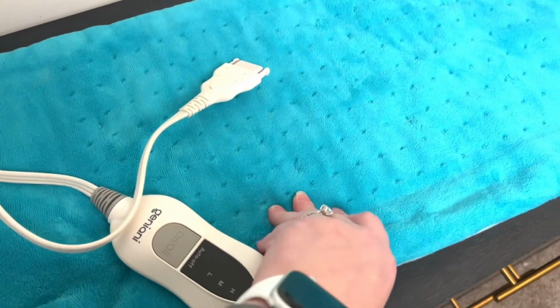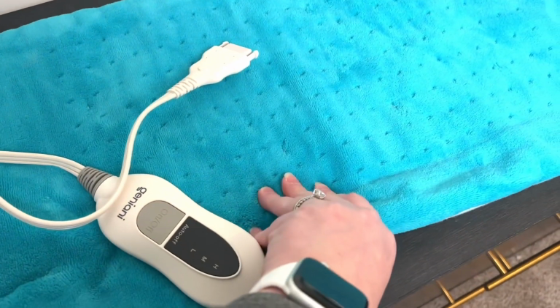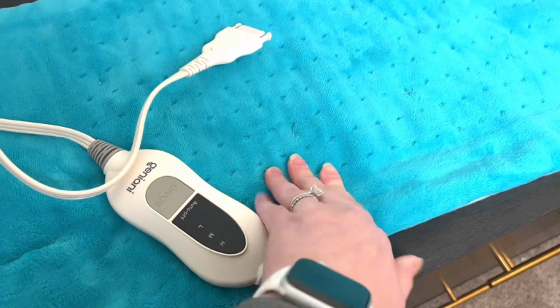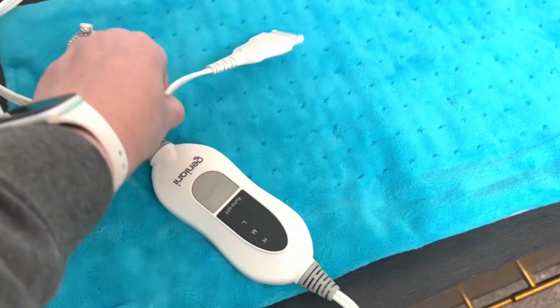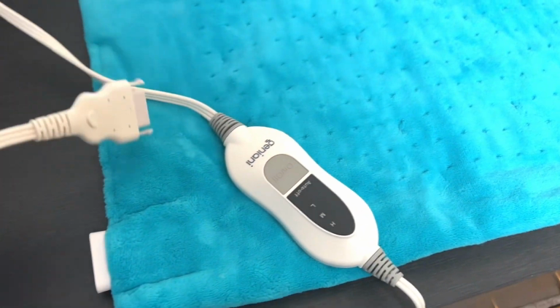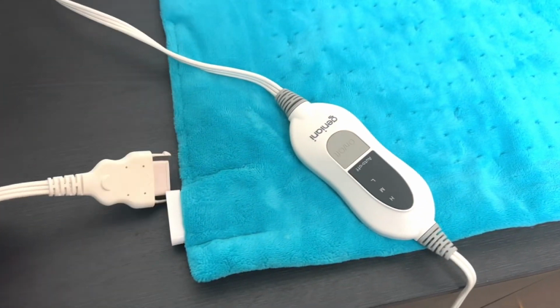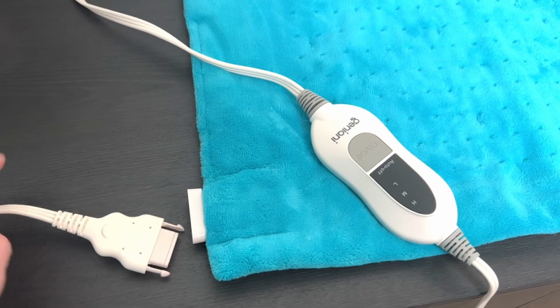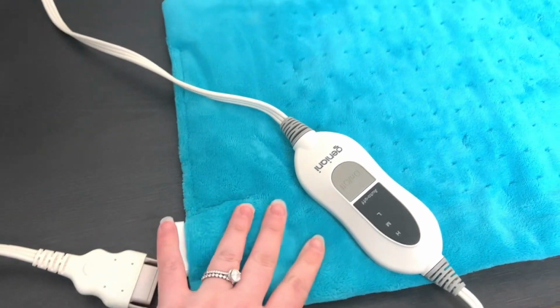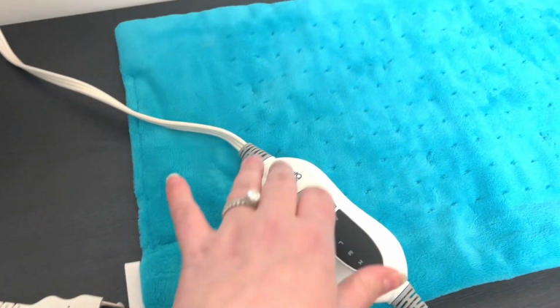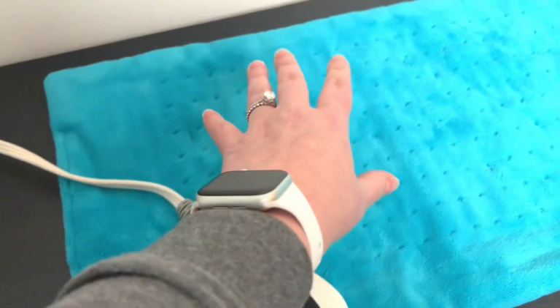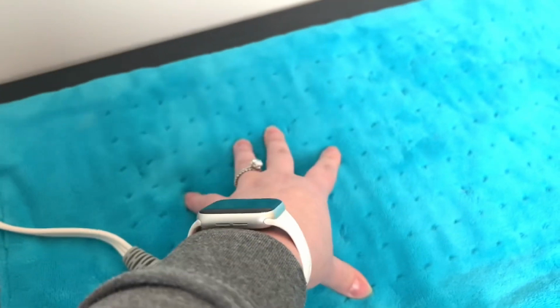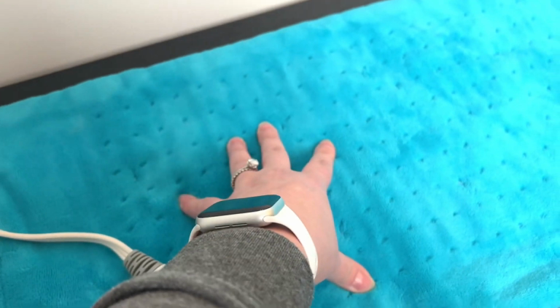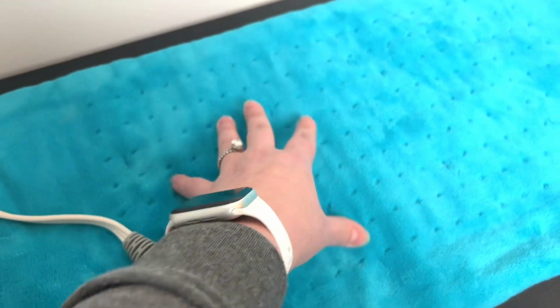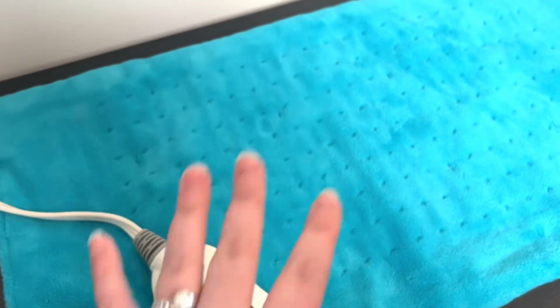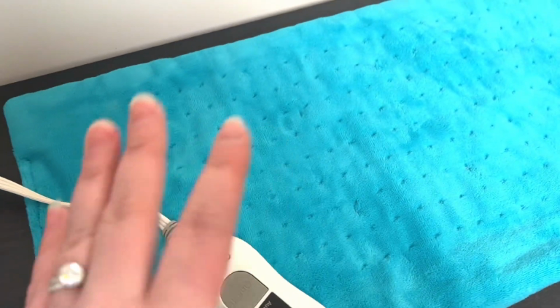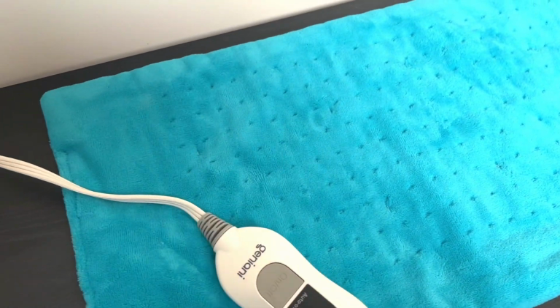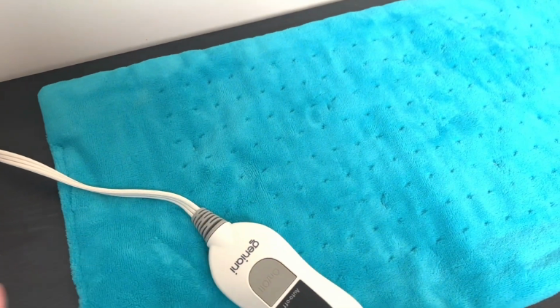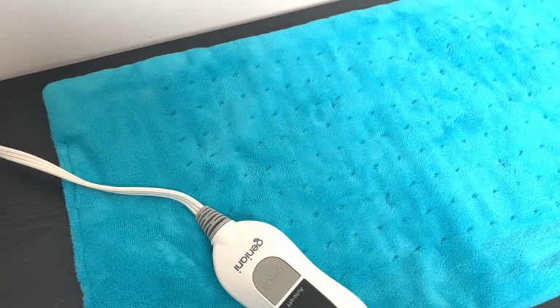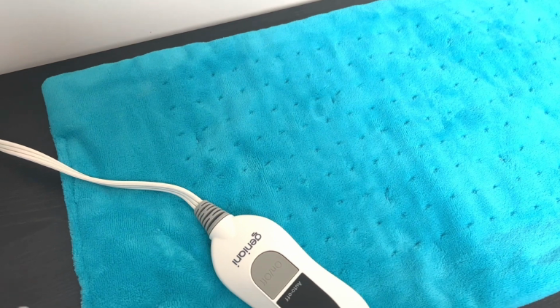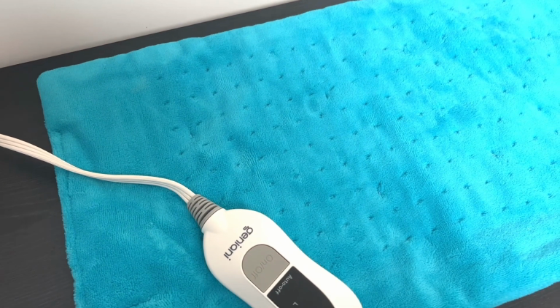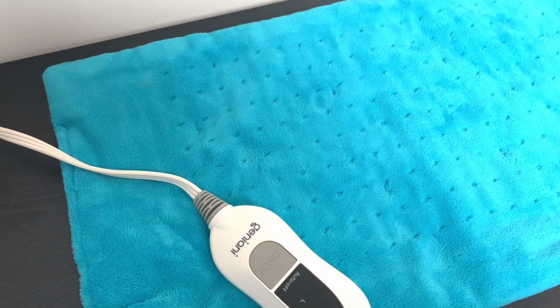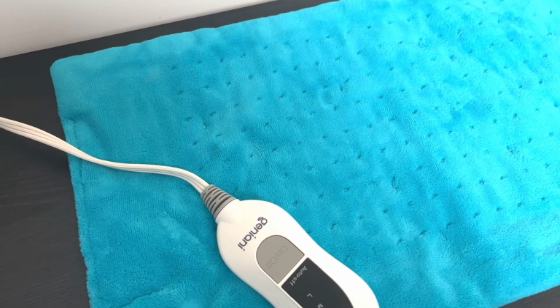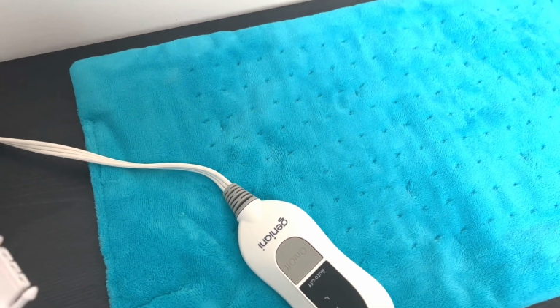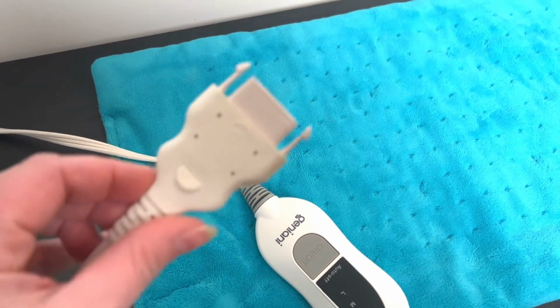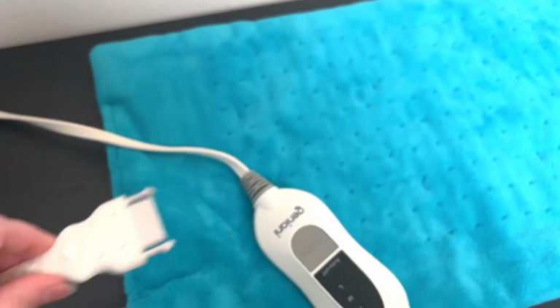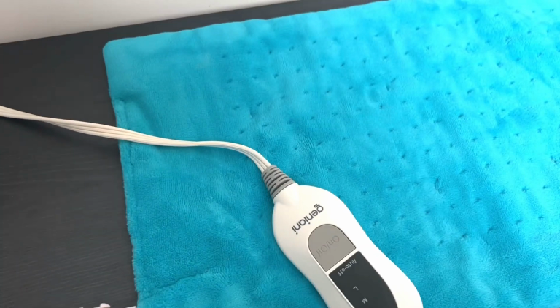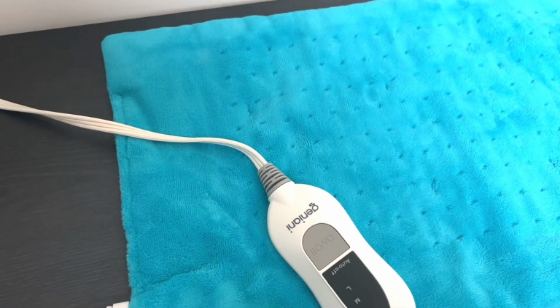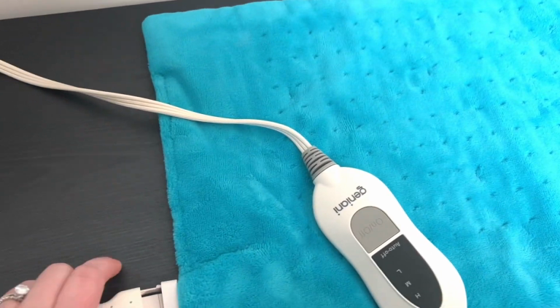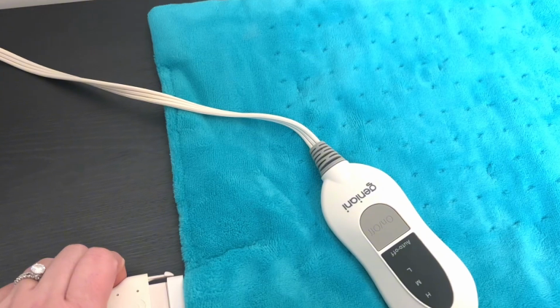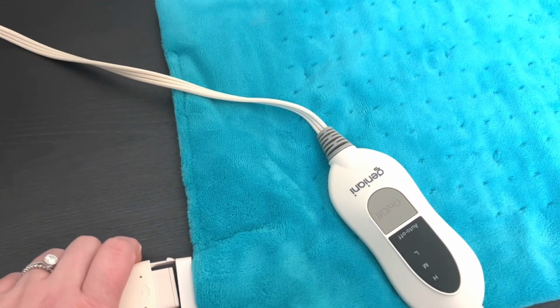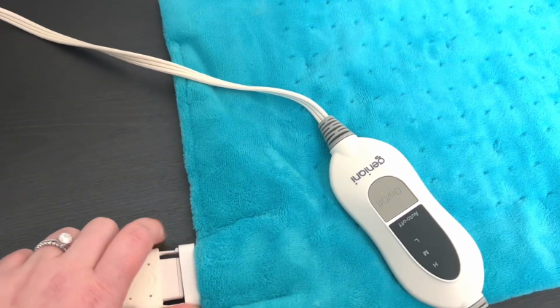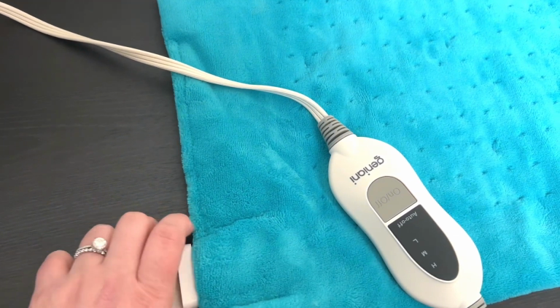It is machine washable, so you can disconnect the power cord from the heating pad itself when you wash it. You do not want to throw it in the dryer — you're going to want to hang that up. When you're ready to use it again, you just plug it in on the side.